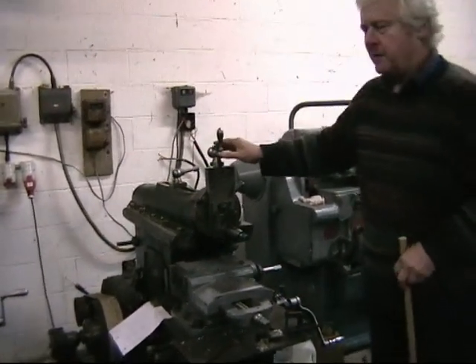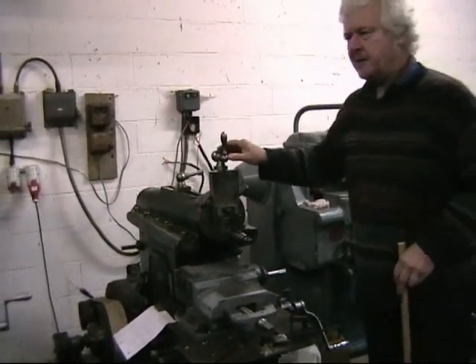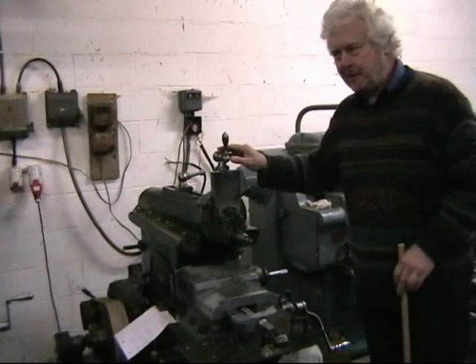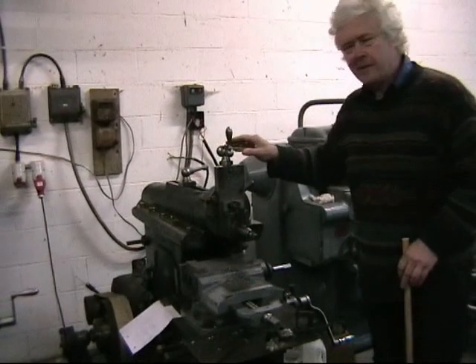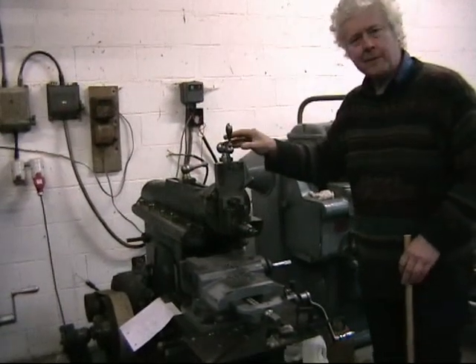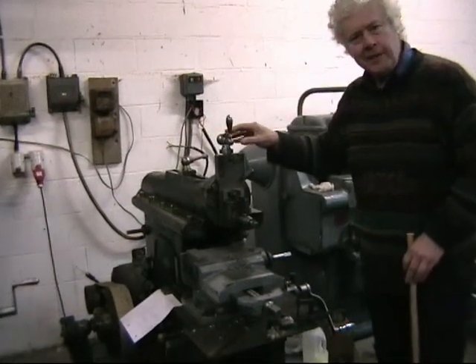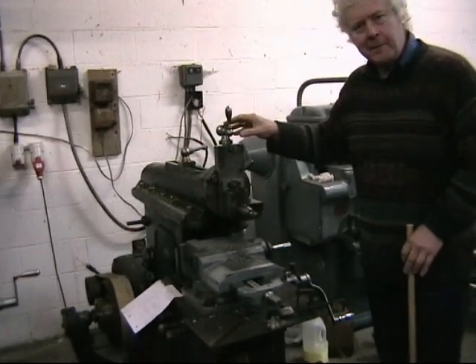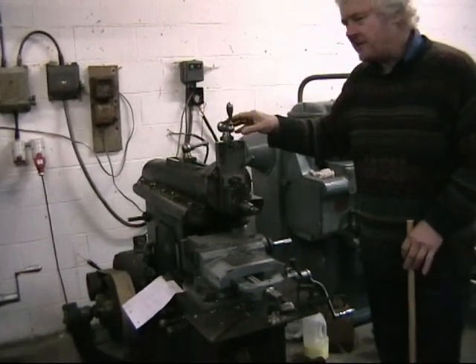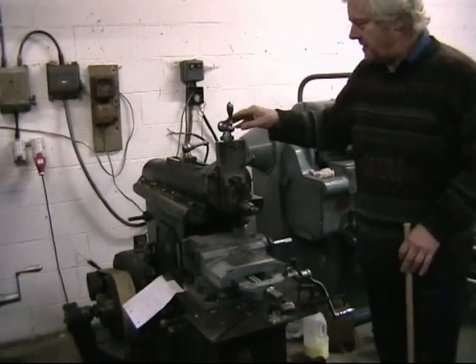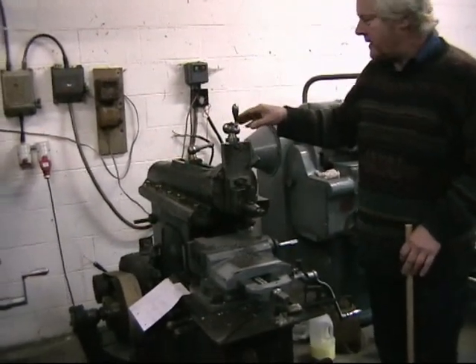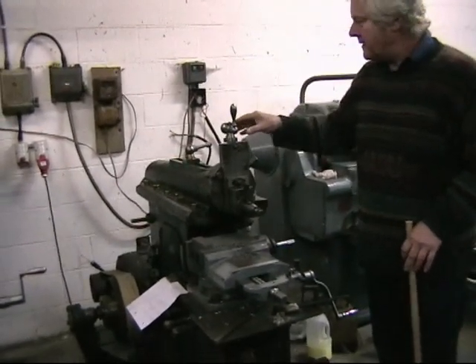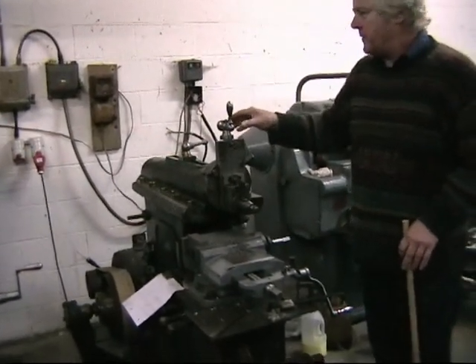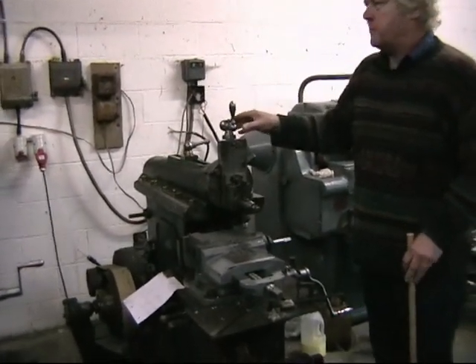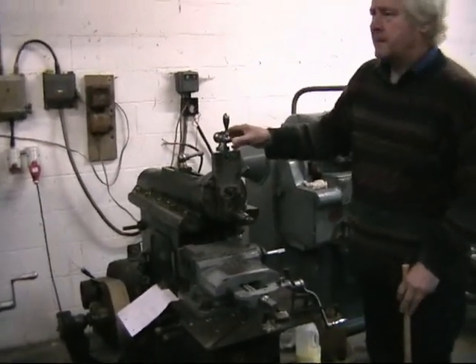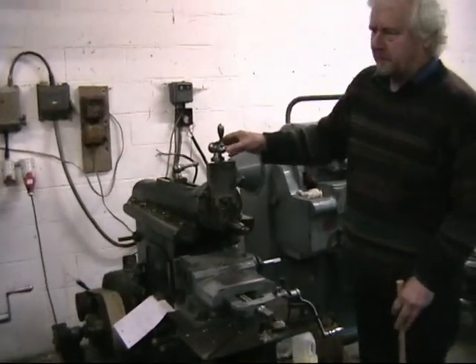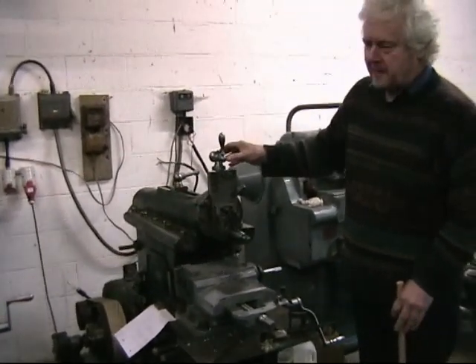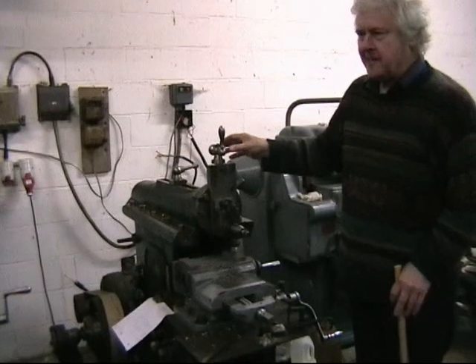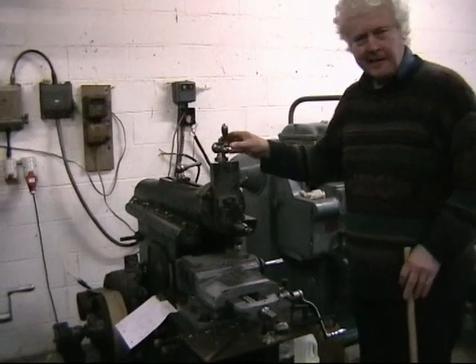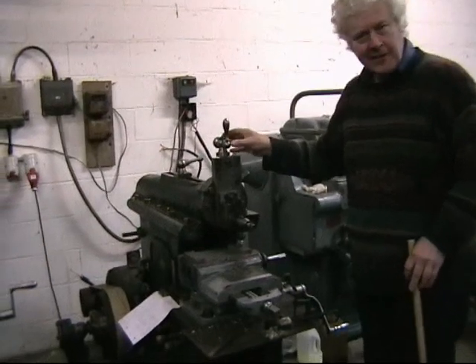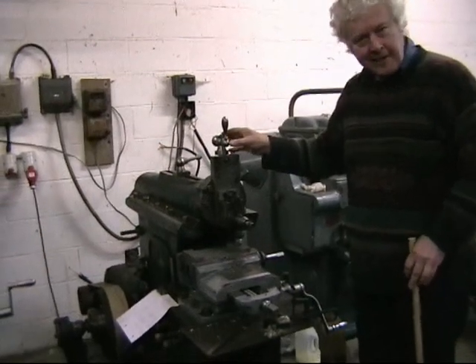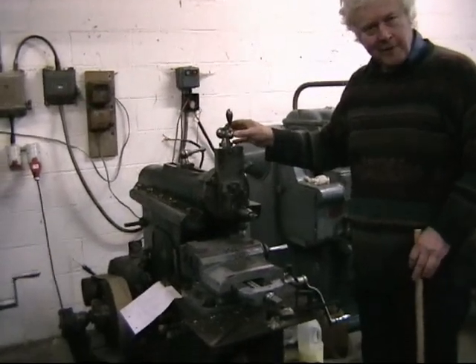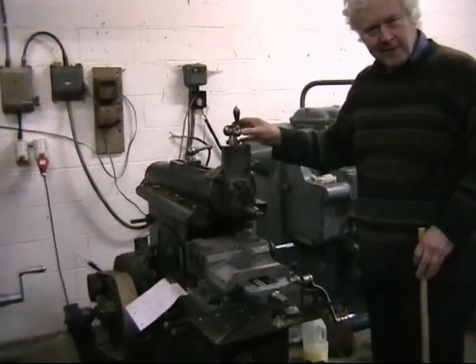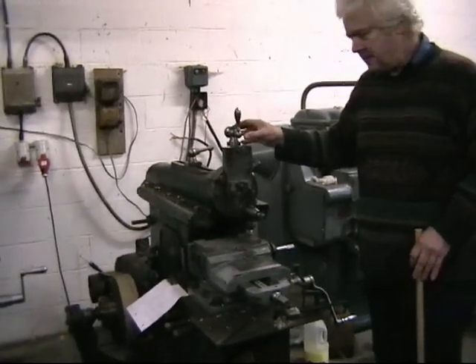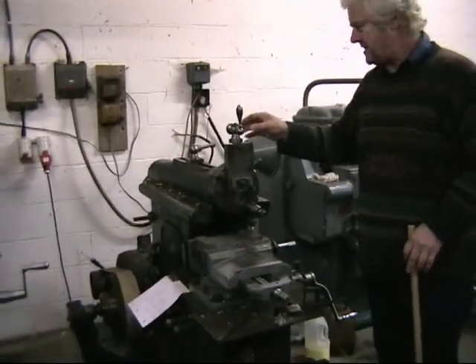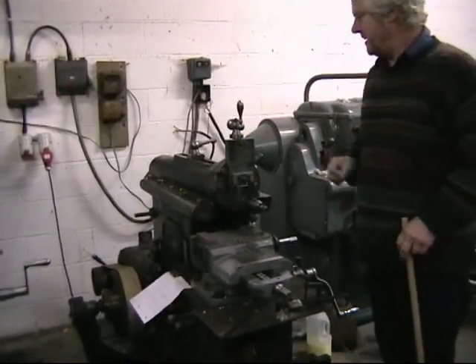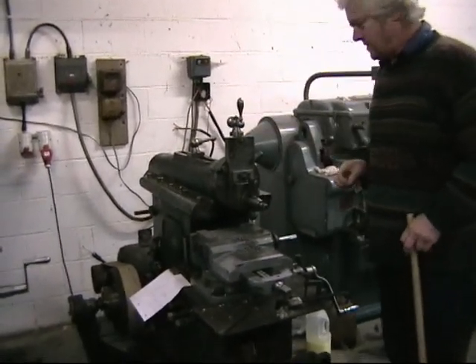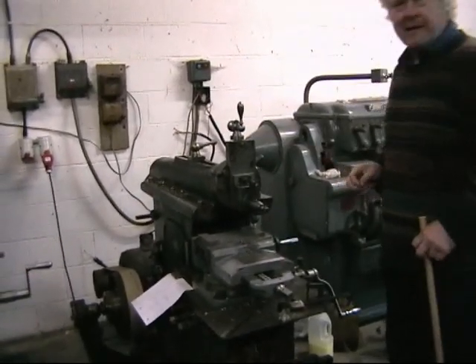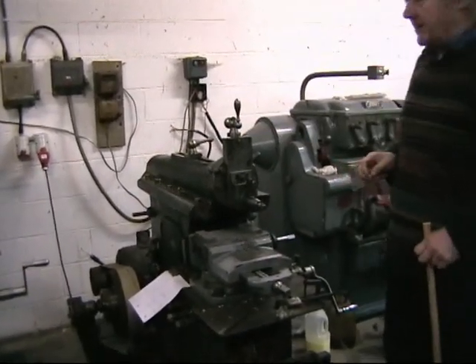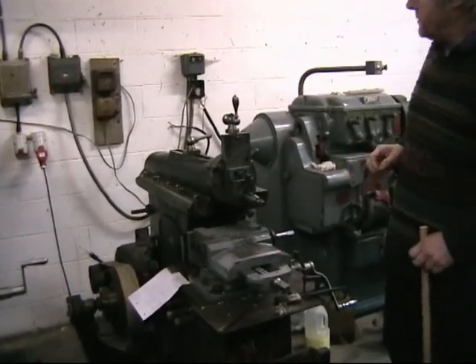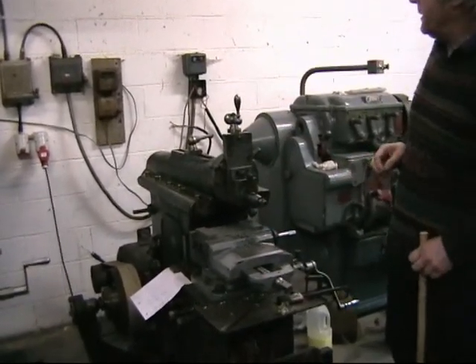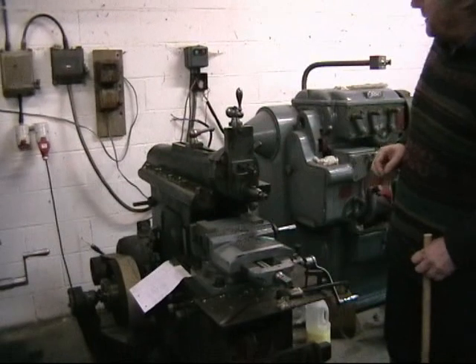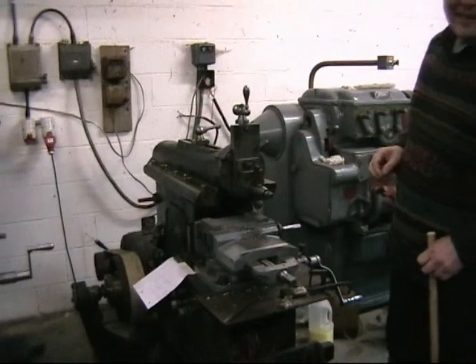By the time I persuaded the man to sell it to me, which was at the end of 1980, it had stood outside for a further two years. So just about everything on it was completely locked solid.